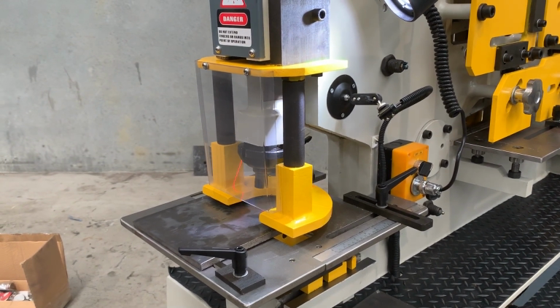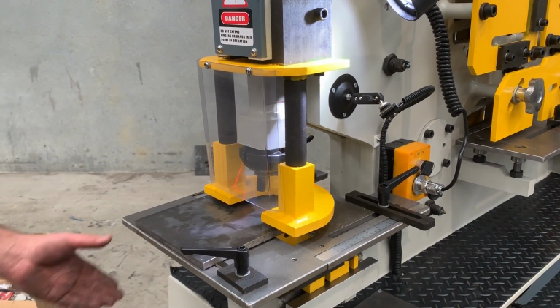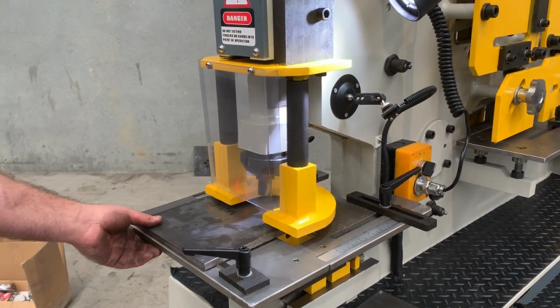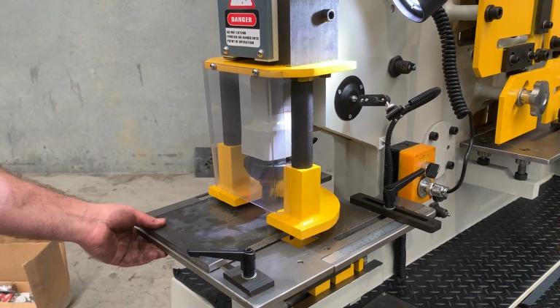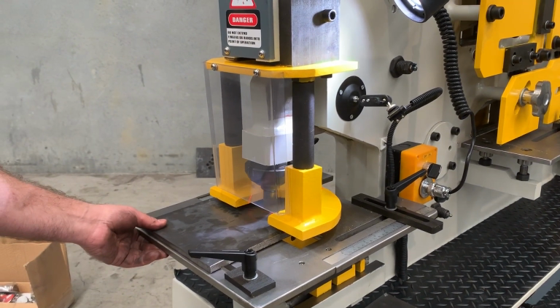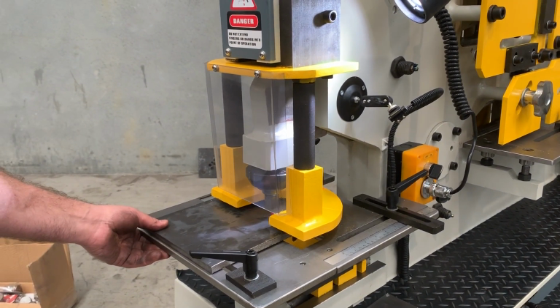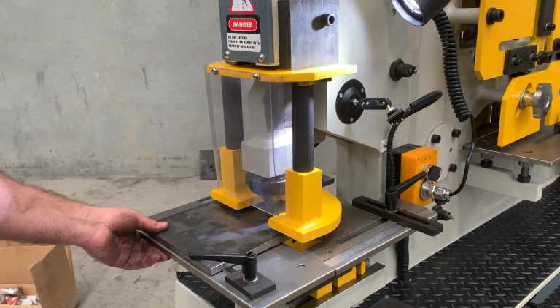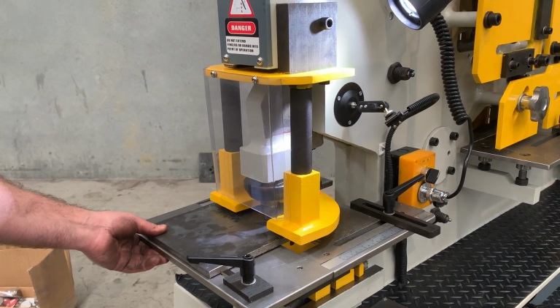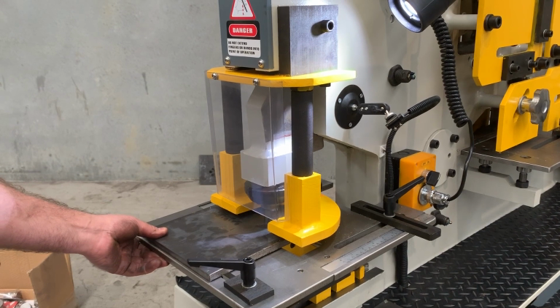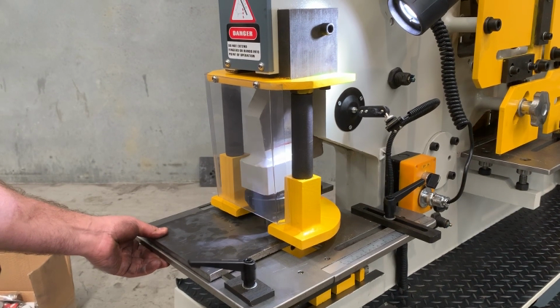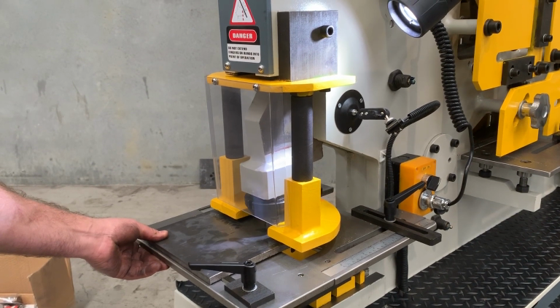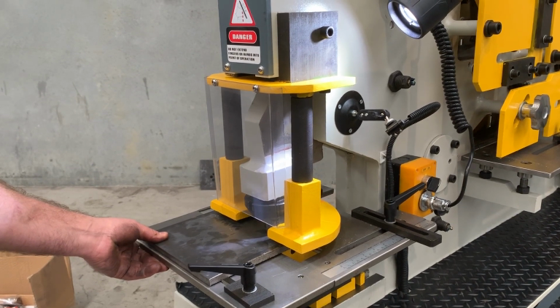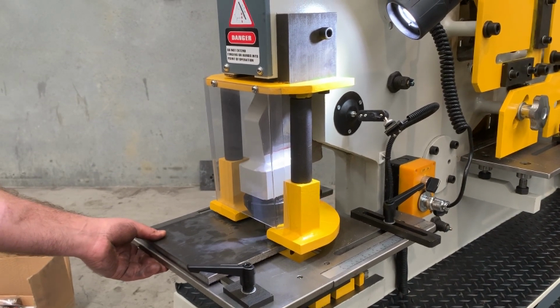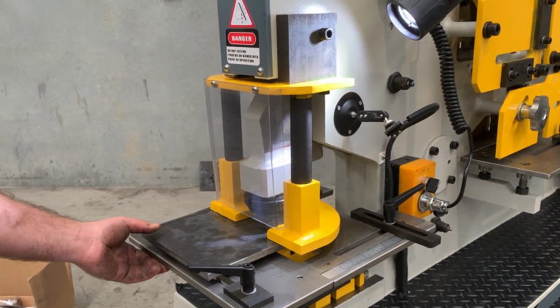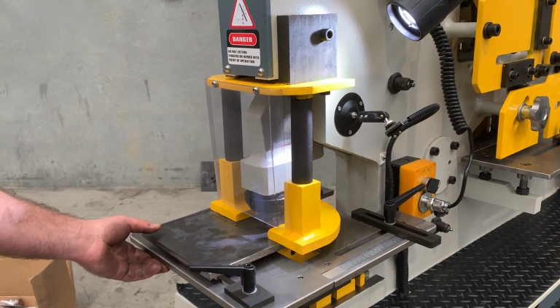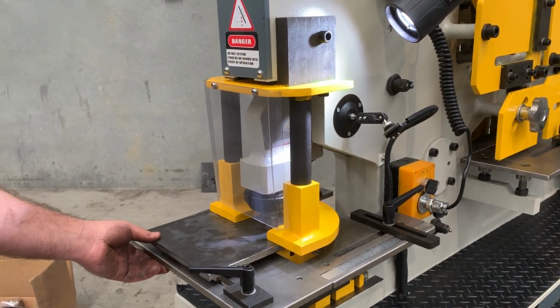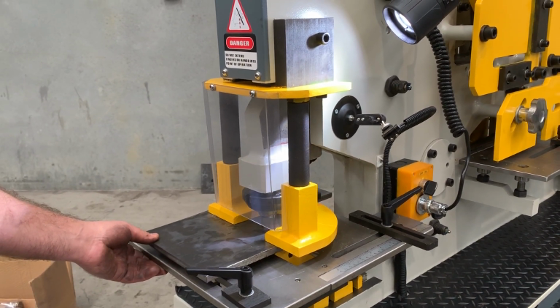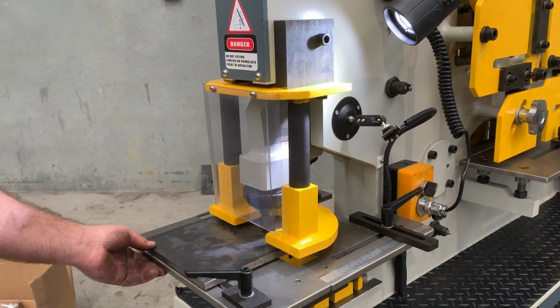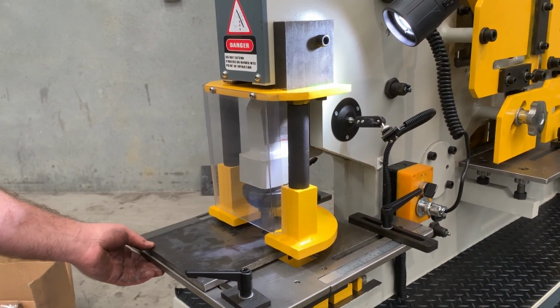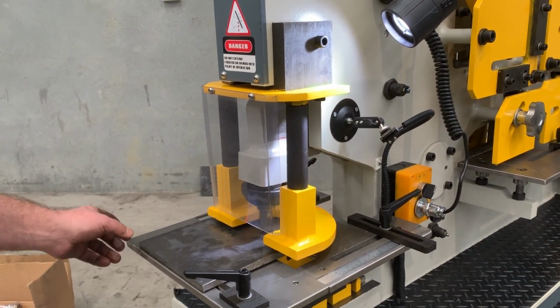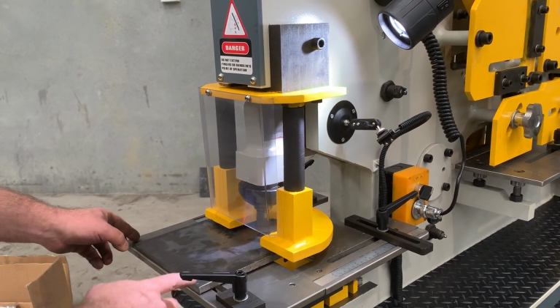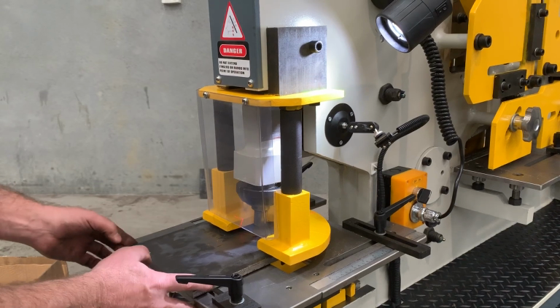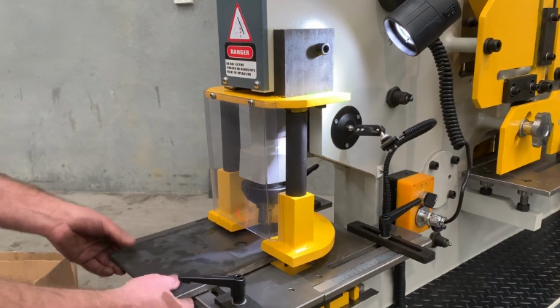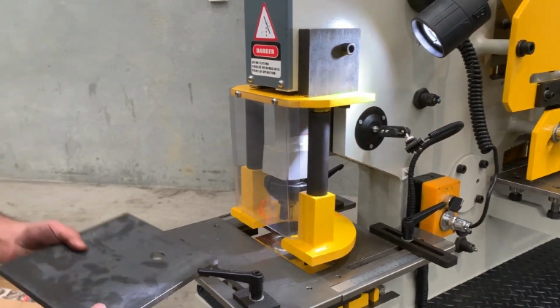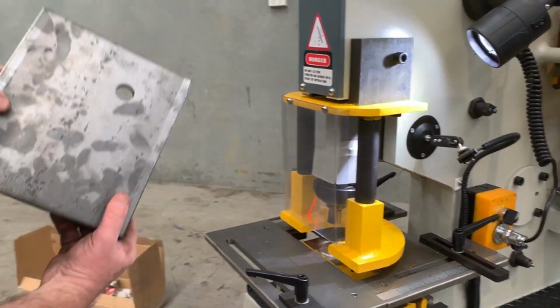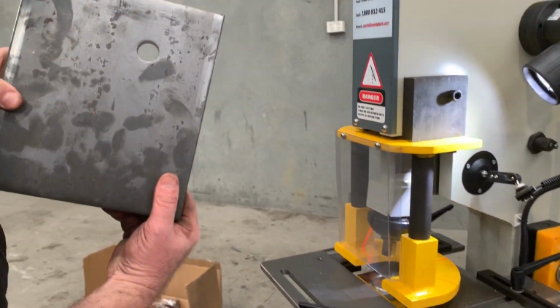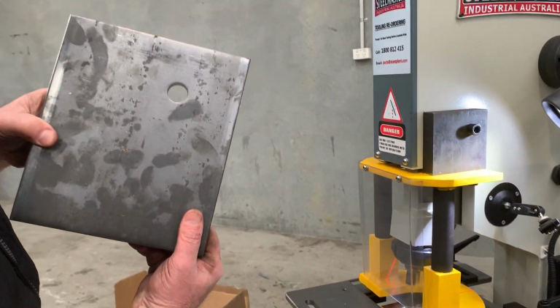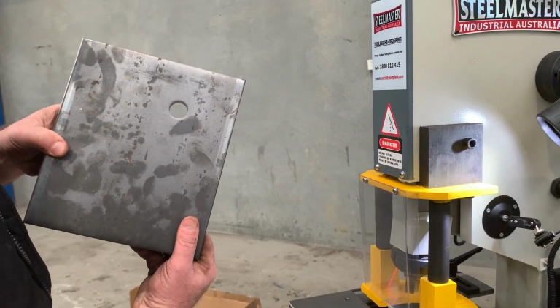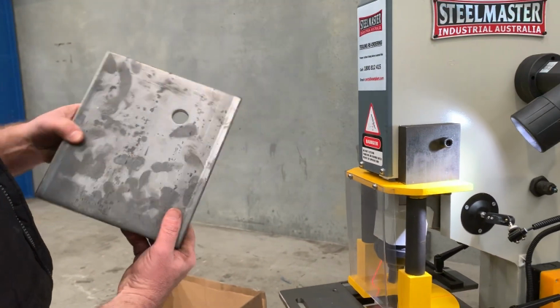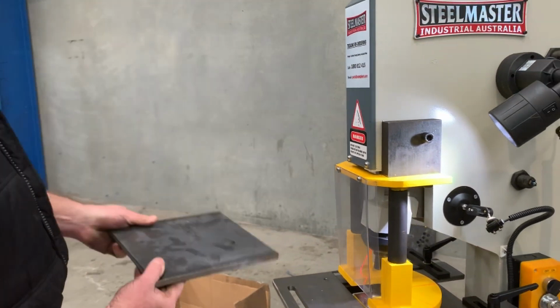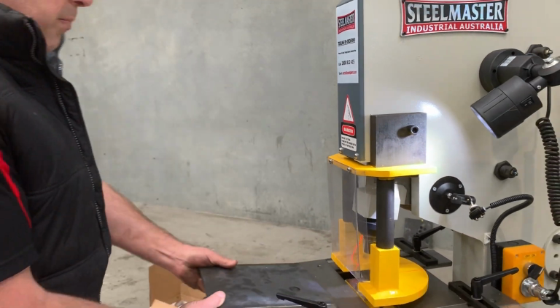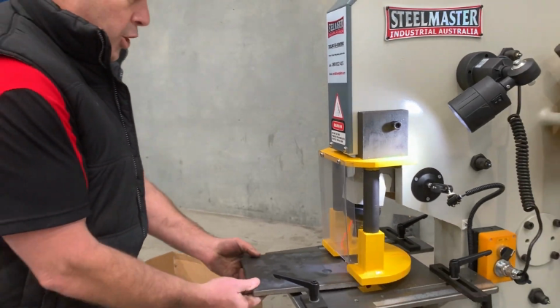Here she comes! And that's like a hot knife through butter. There's a nice hole punched out there with our Compact 65 punching machine.